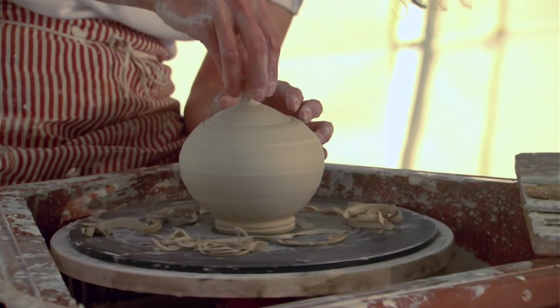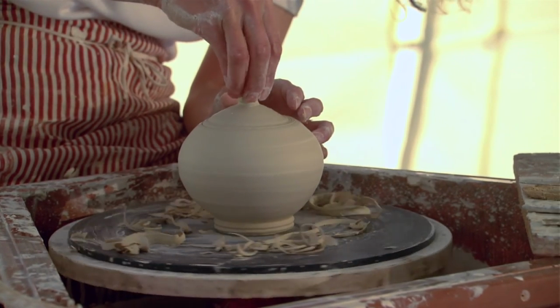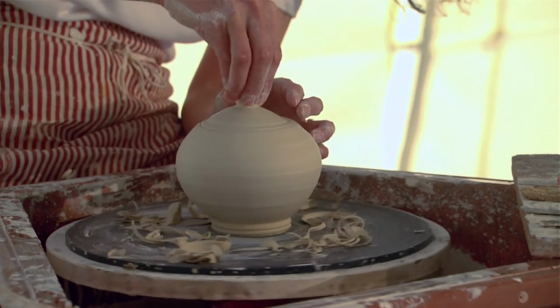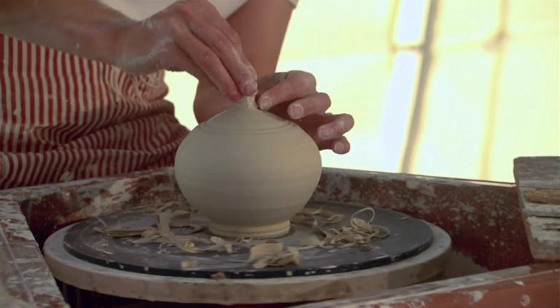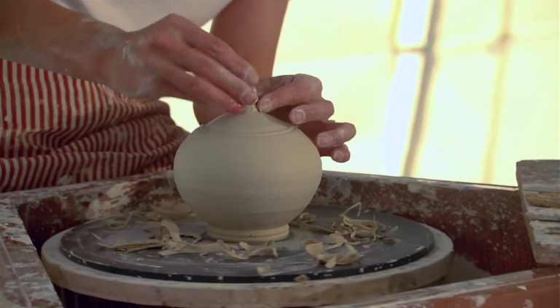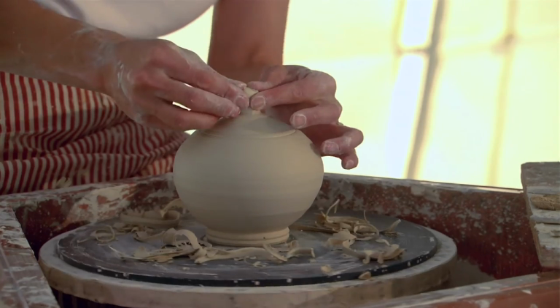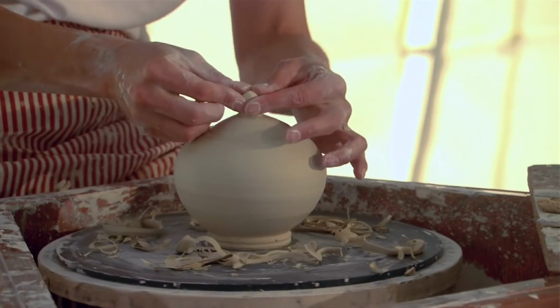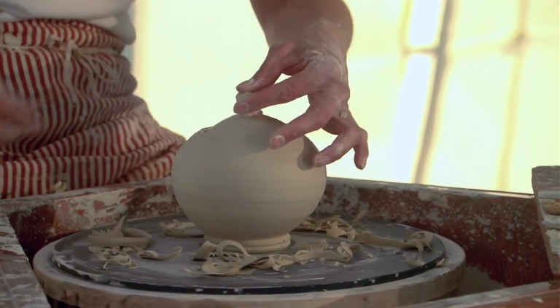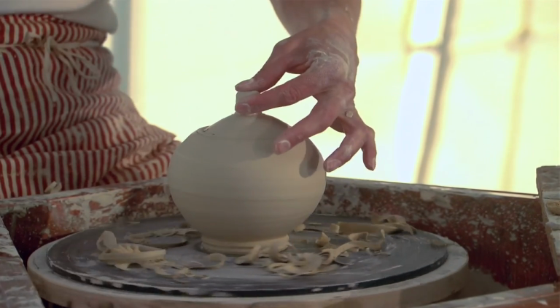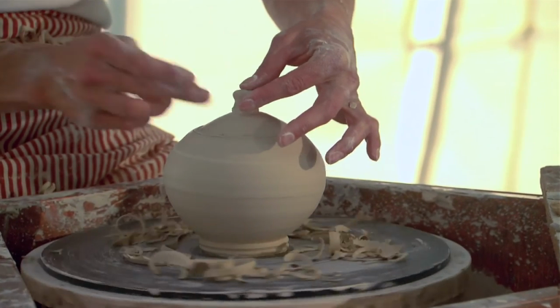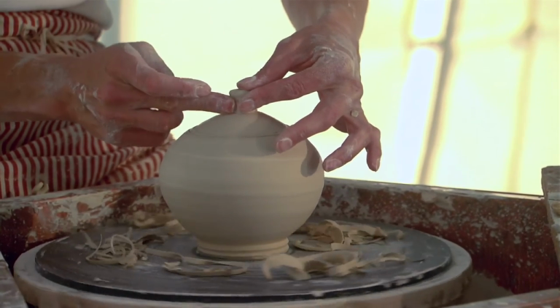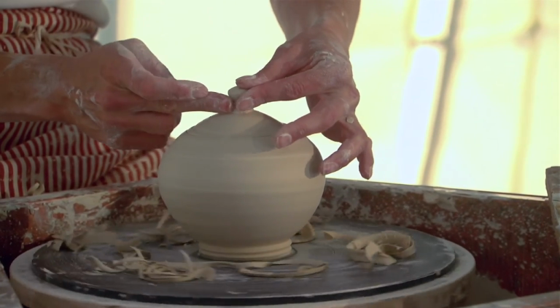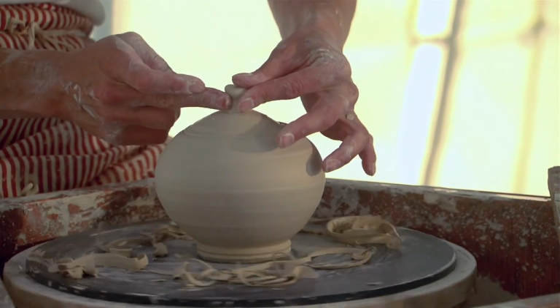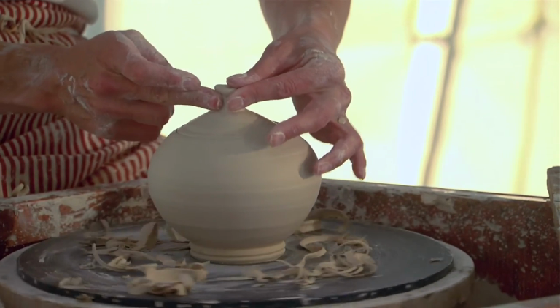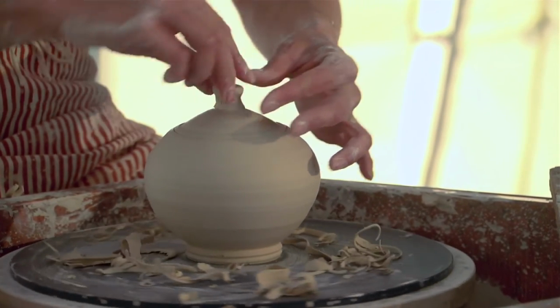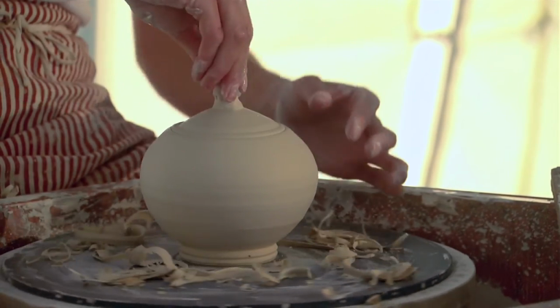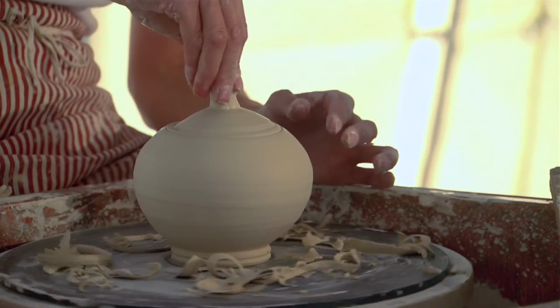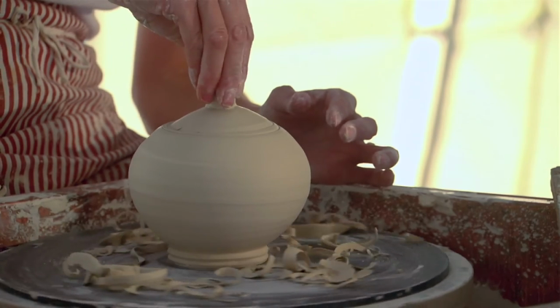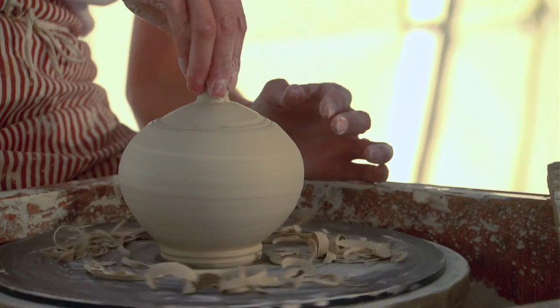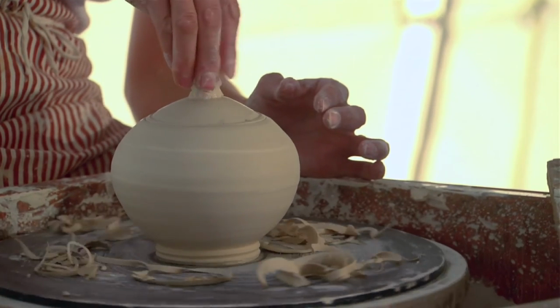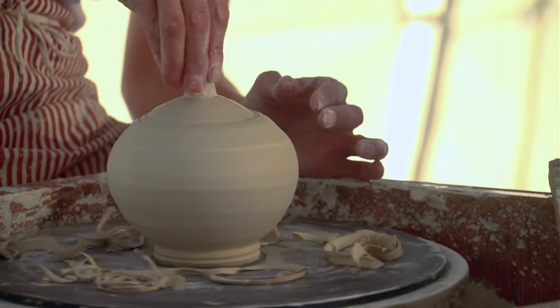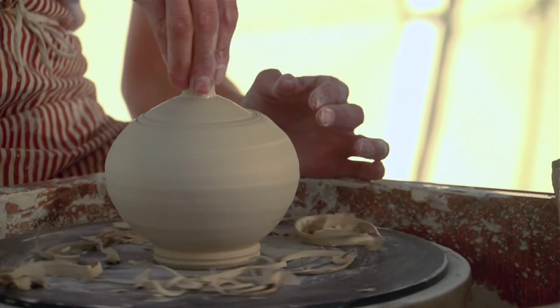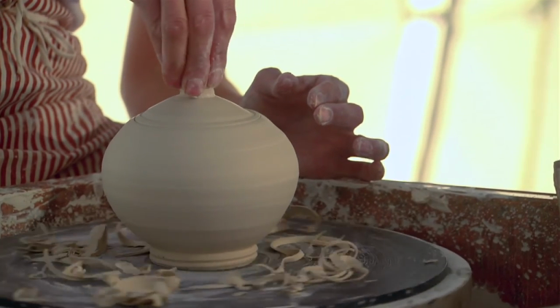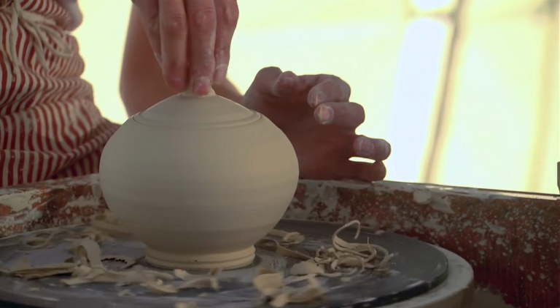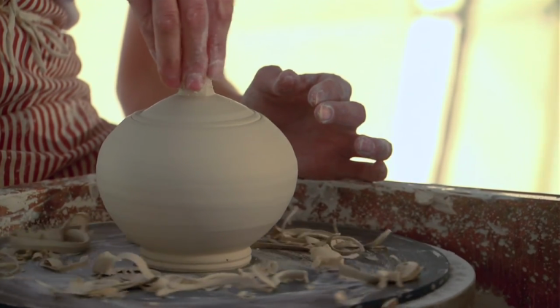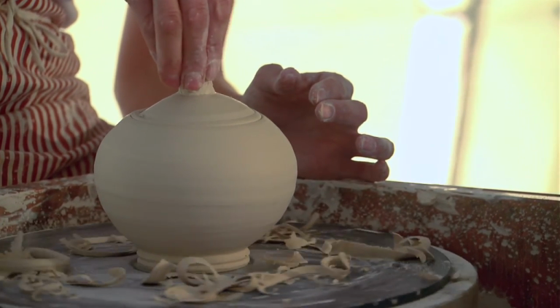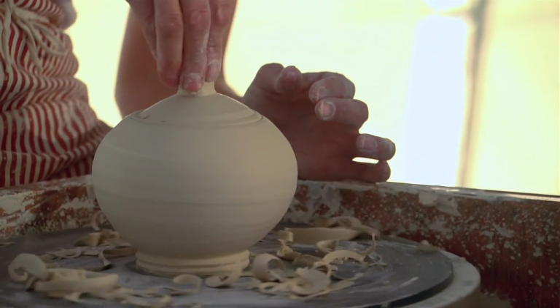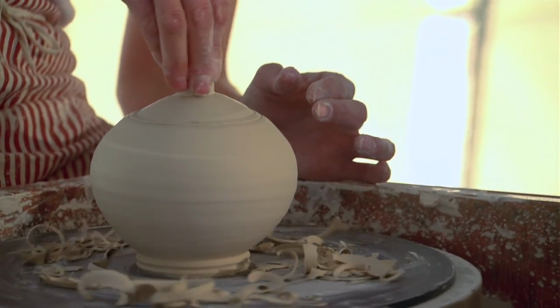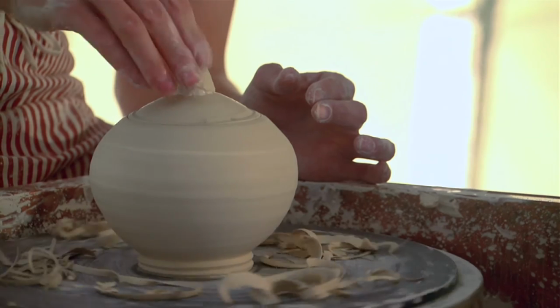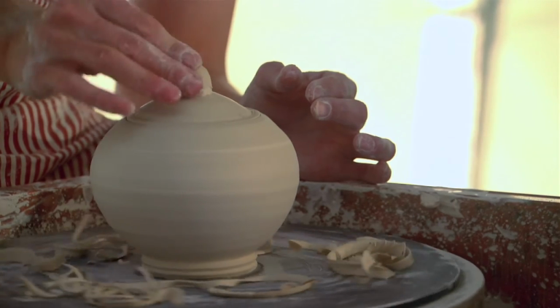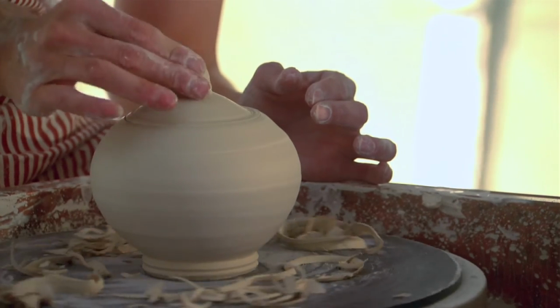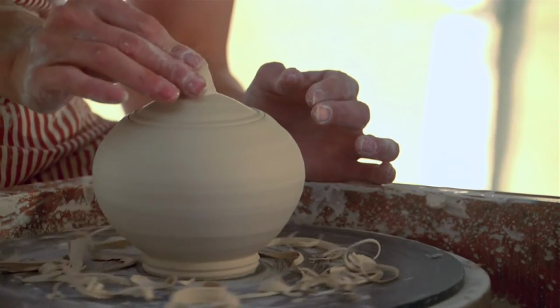I'm just sticking a little piece of clay on here so I can throw a small finial. You could trim one on, but I'll throw it and then I'll finish trimming the lid.